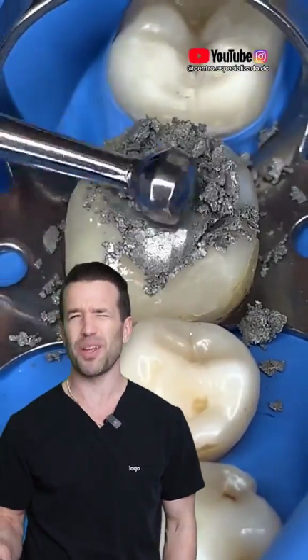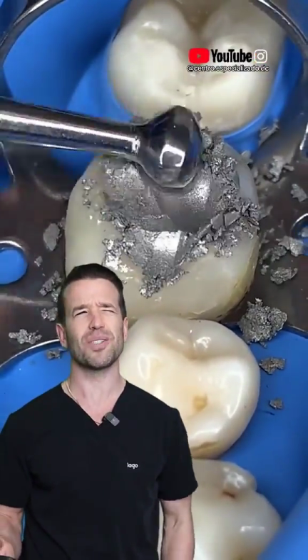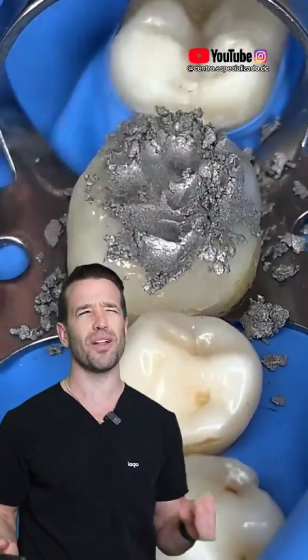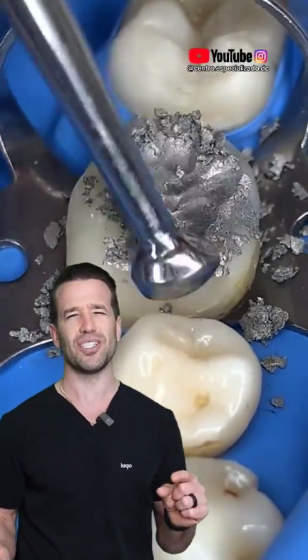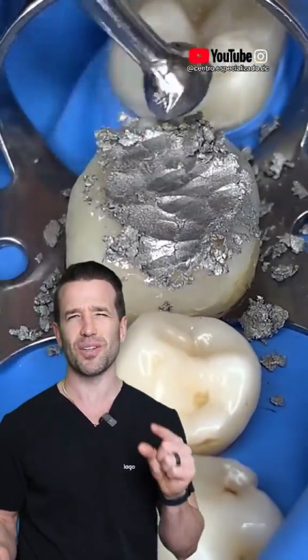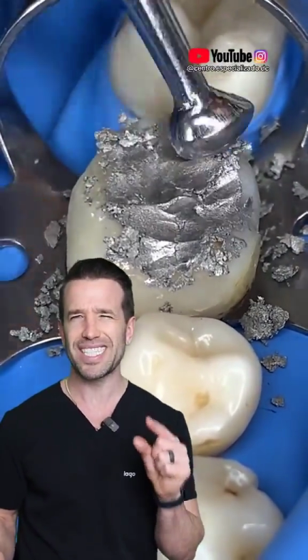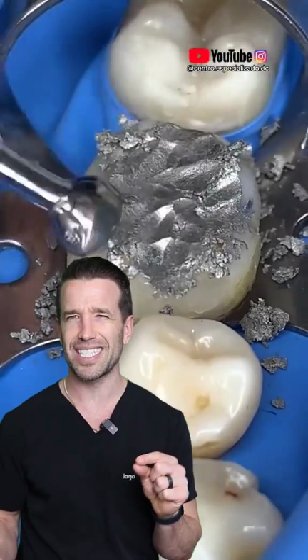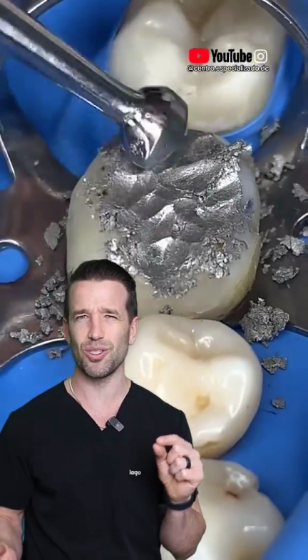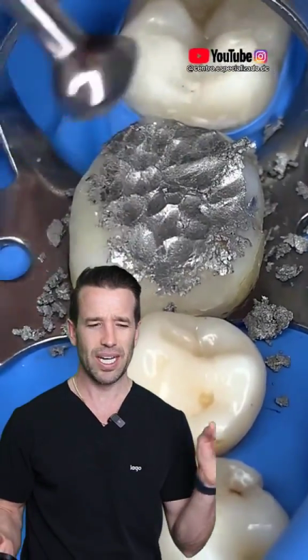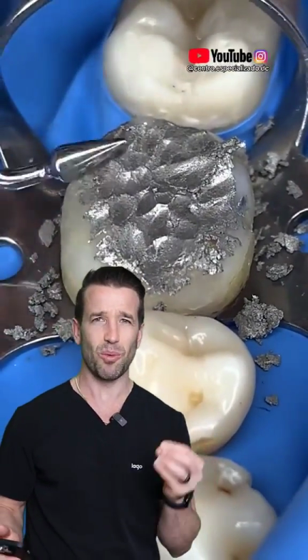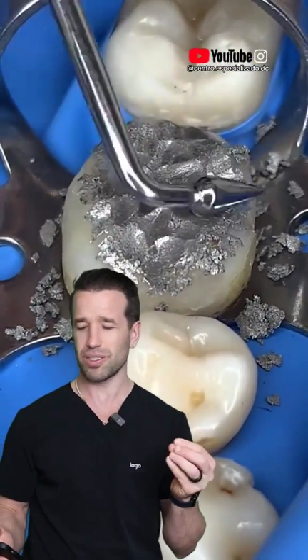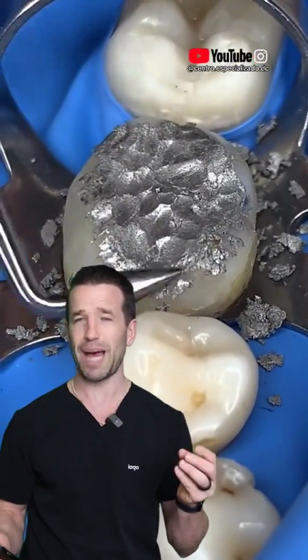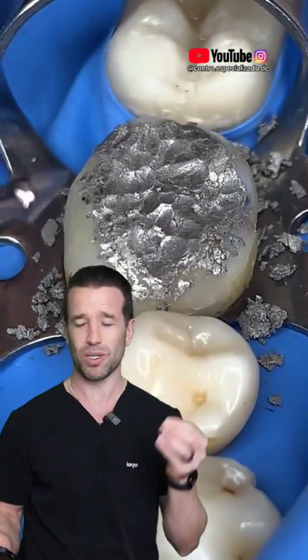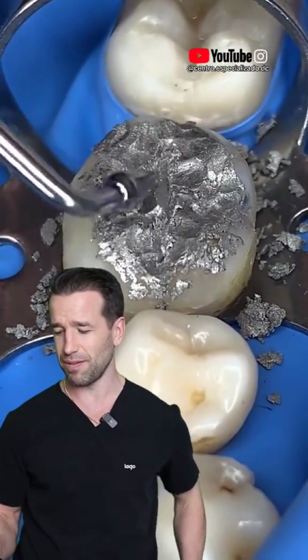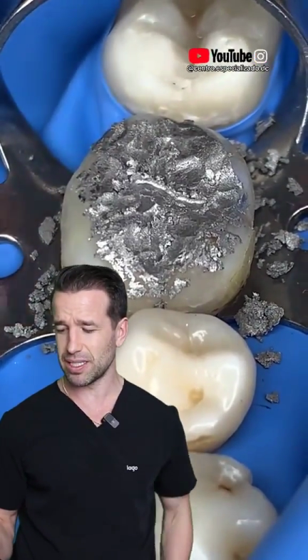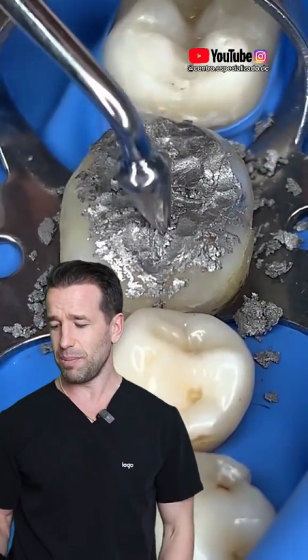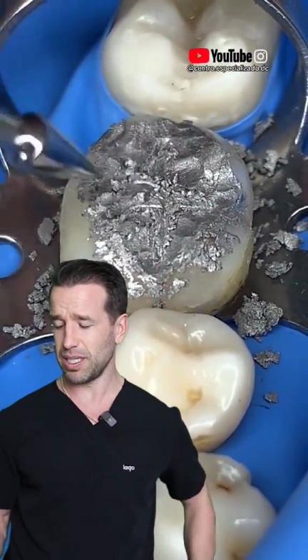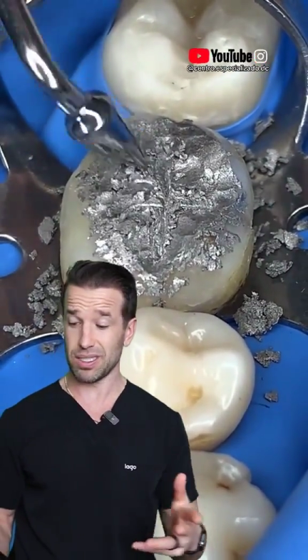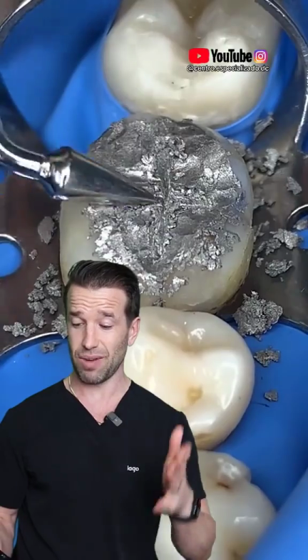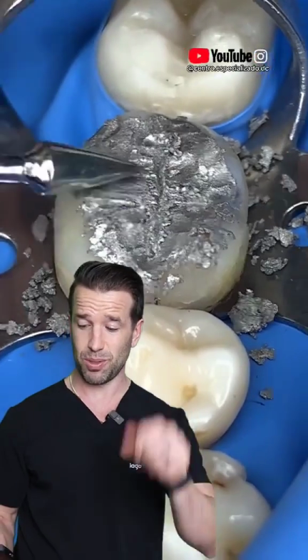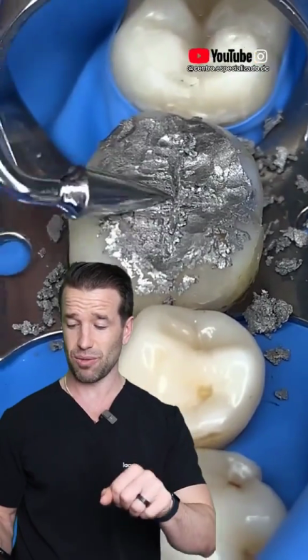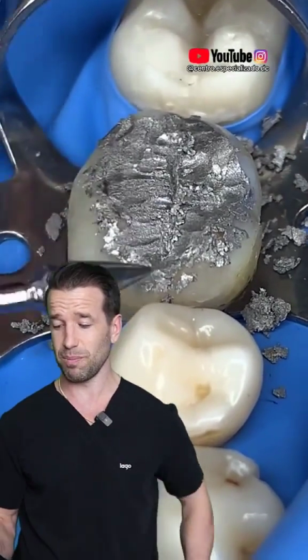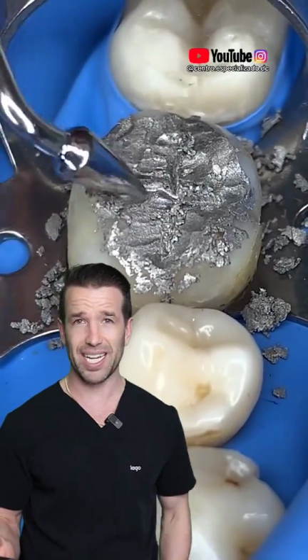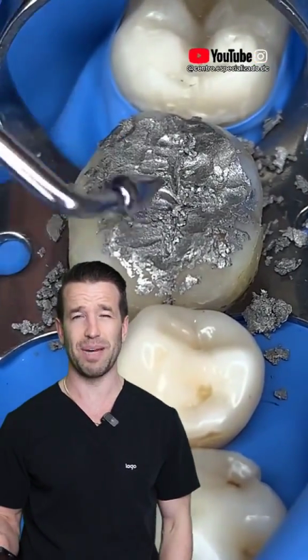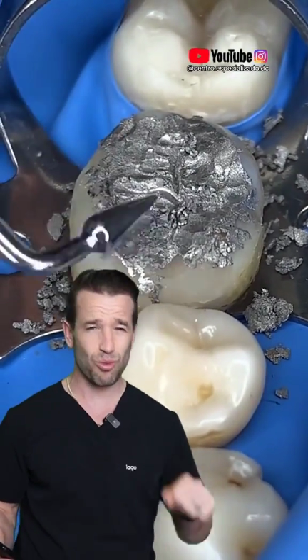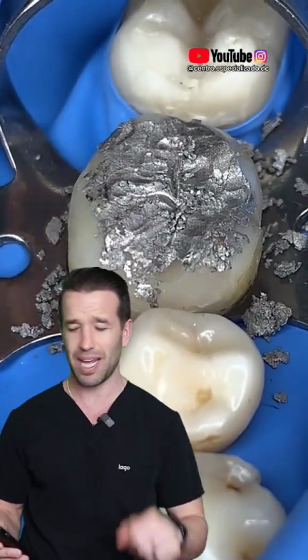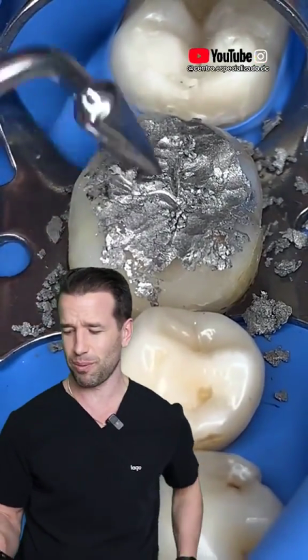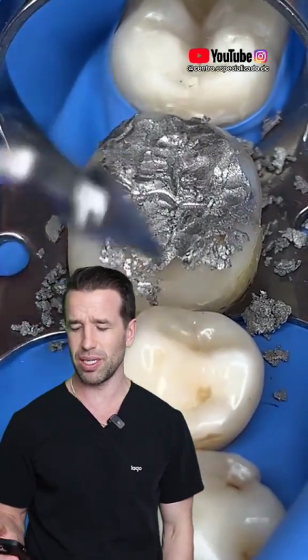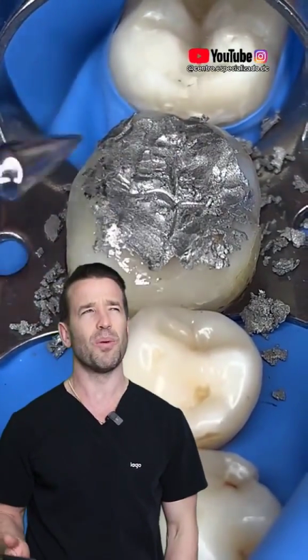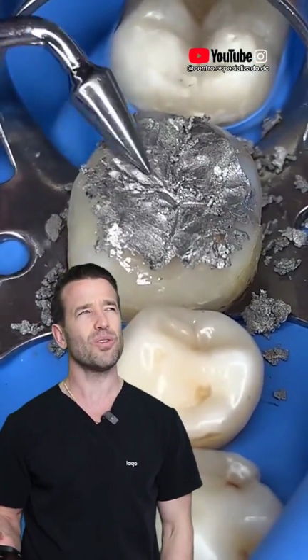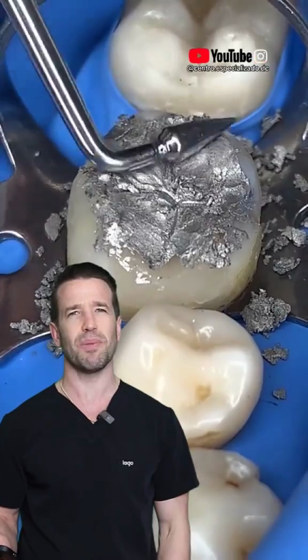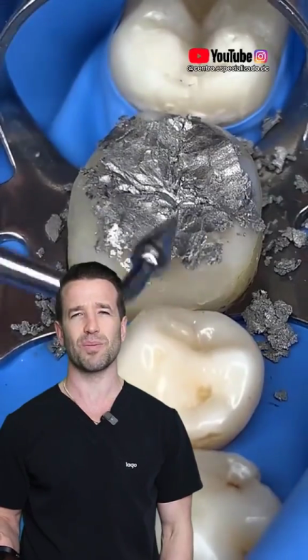But there are some small advantages. They're not as sensitive to all the moisture and stuff that happens when you're making the fillings. But this dentist is pushing down really hard, packing the amalgam really into that preparation. But we don't use amalgam as much.